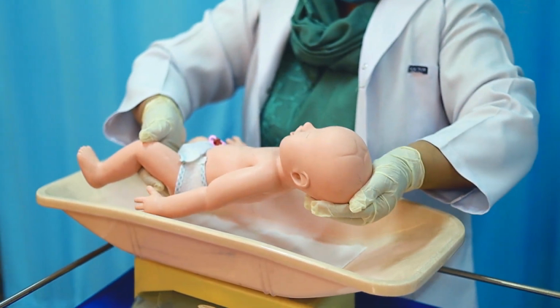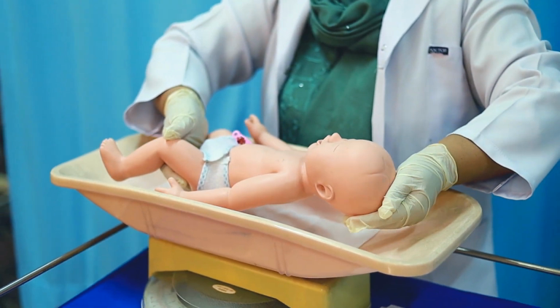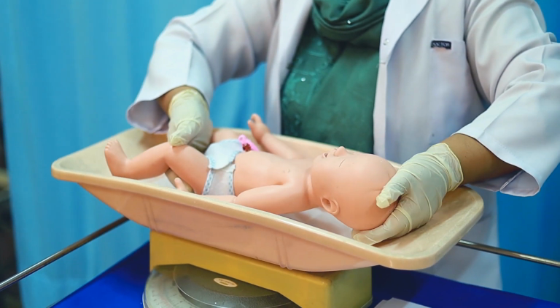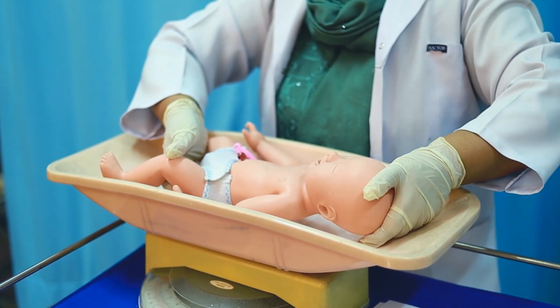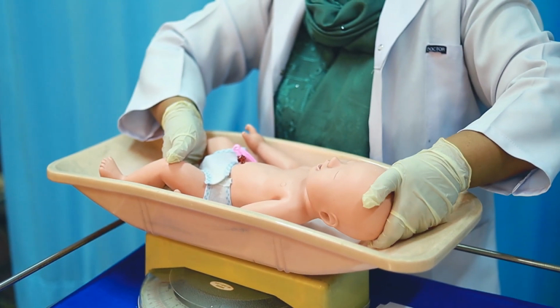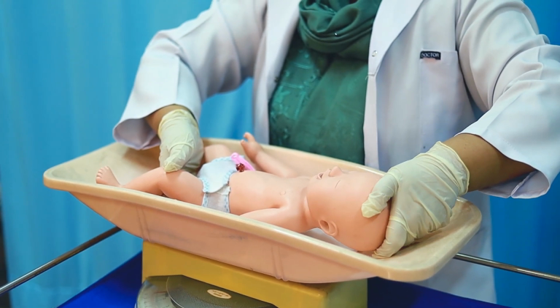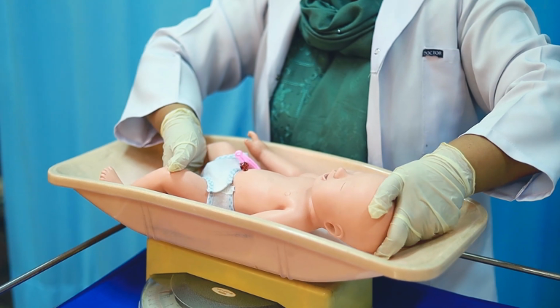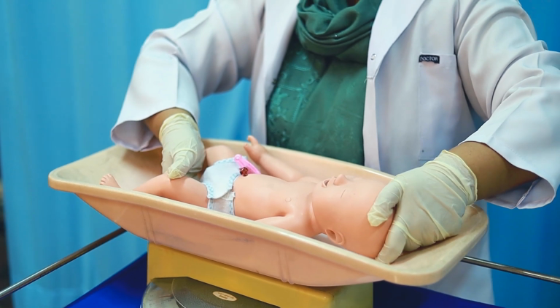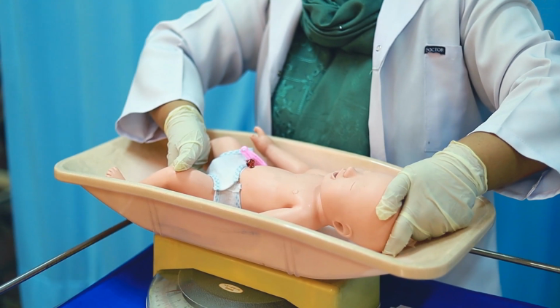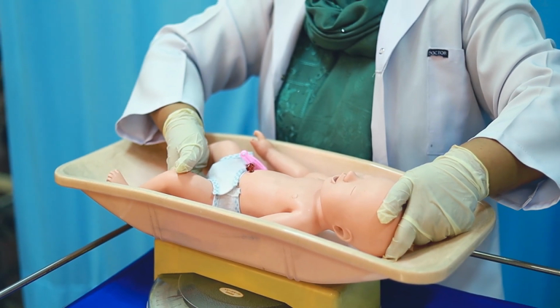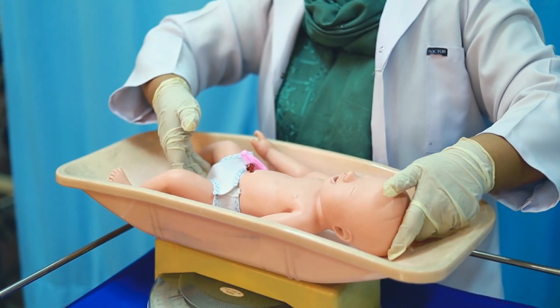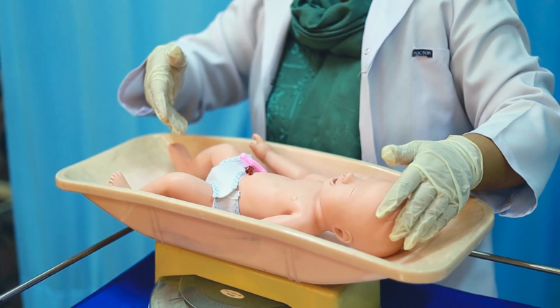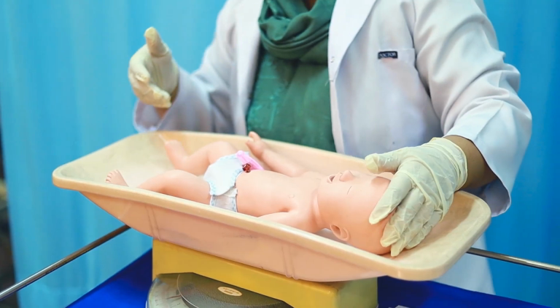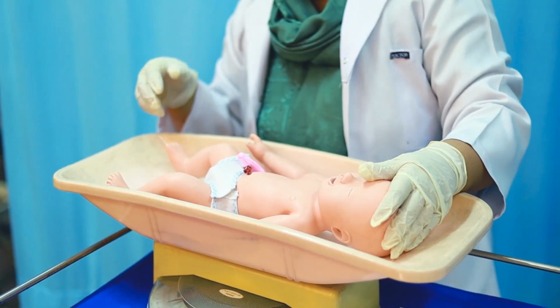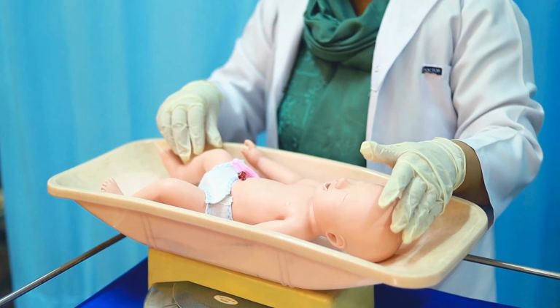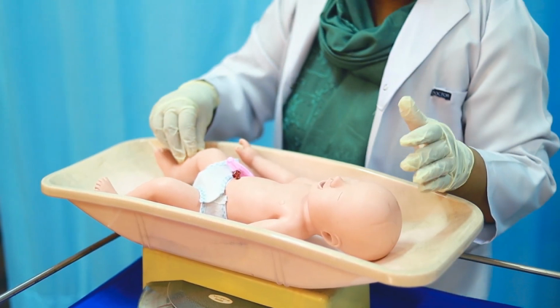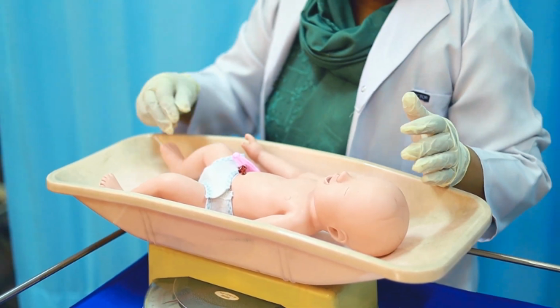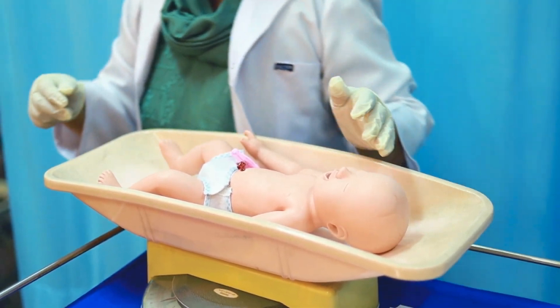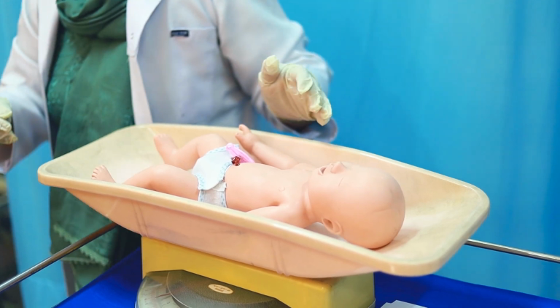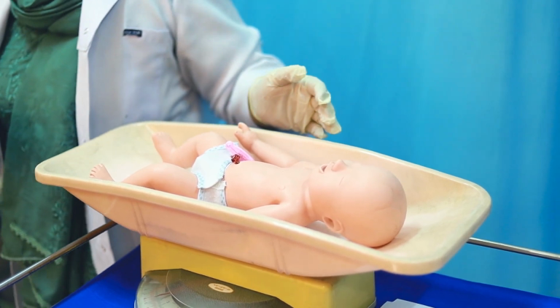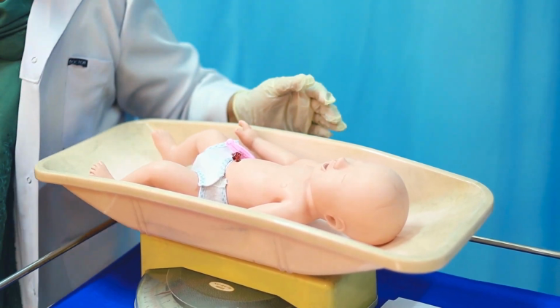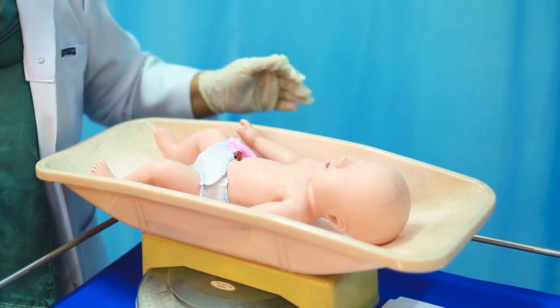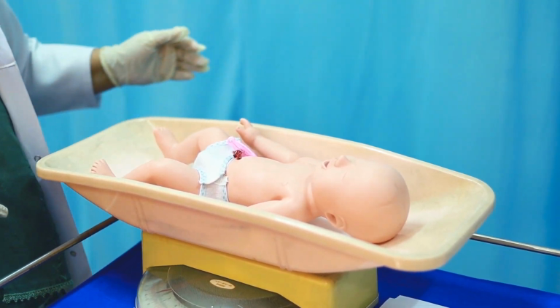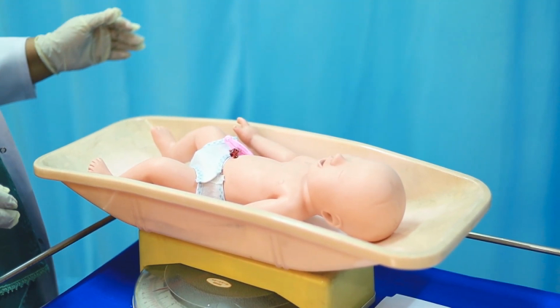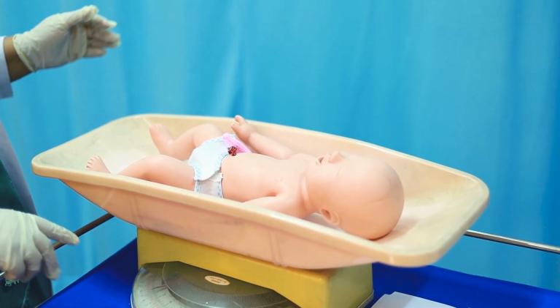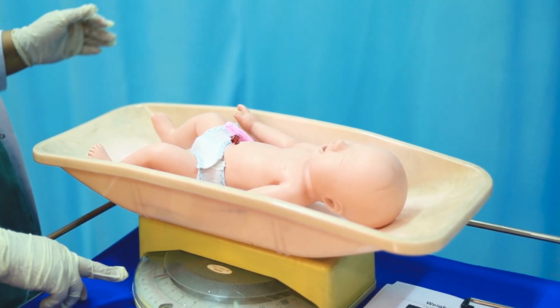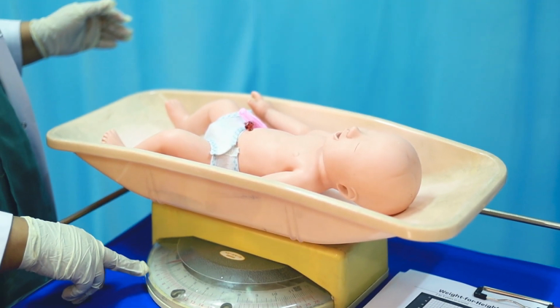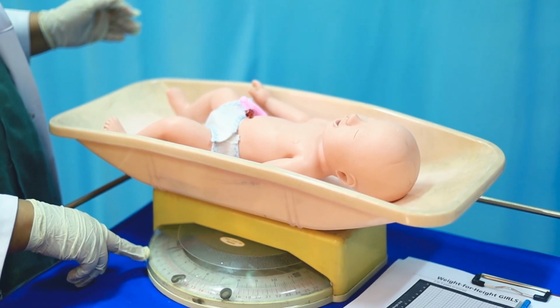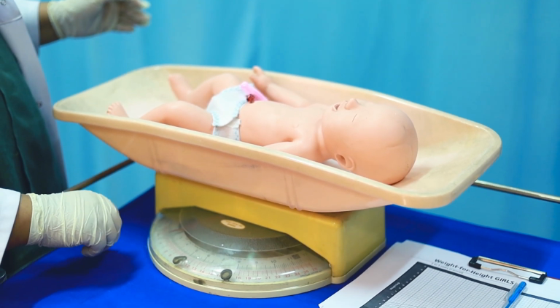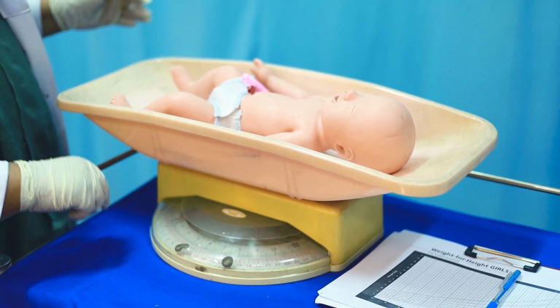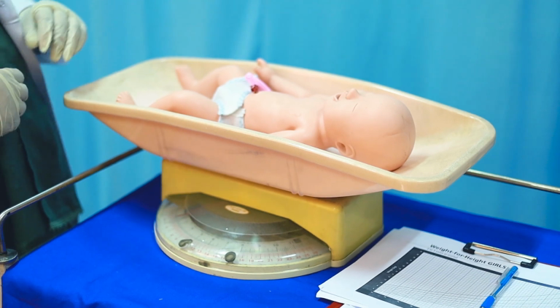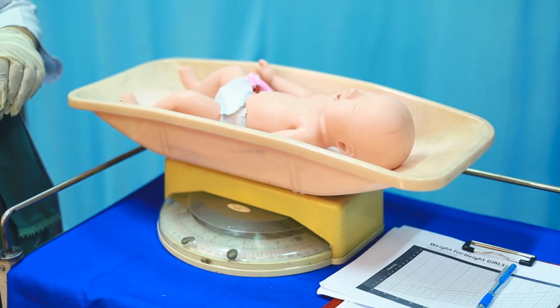Place the baby on the weighing scale, note down the scale reading — the weight of the baby.